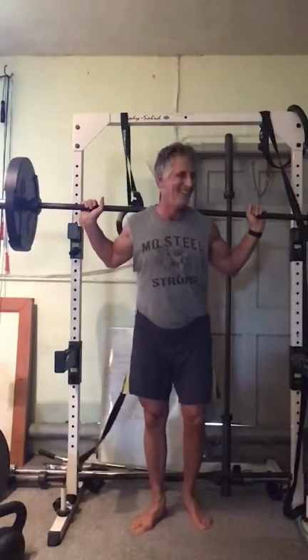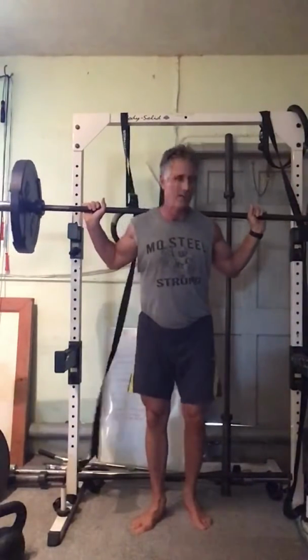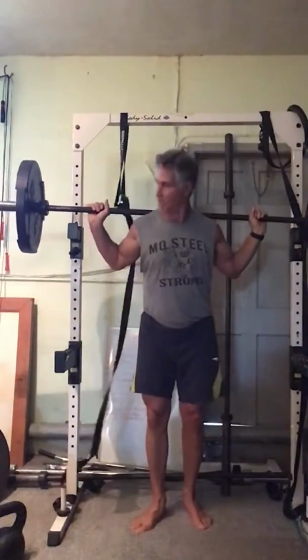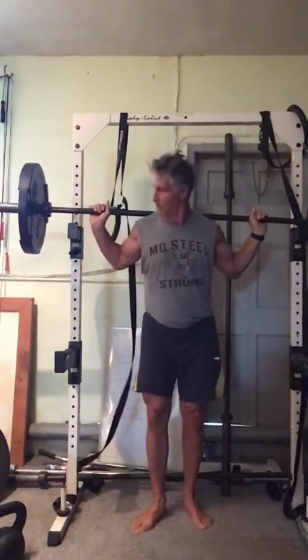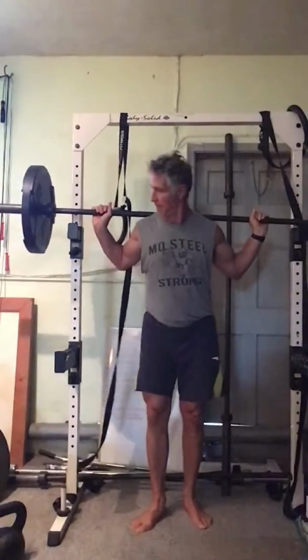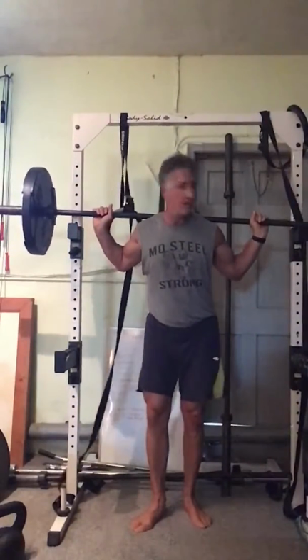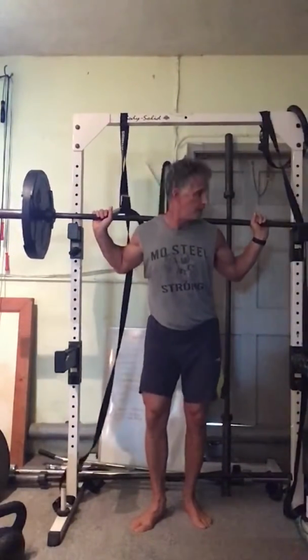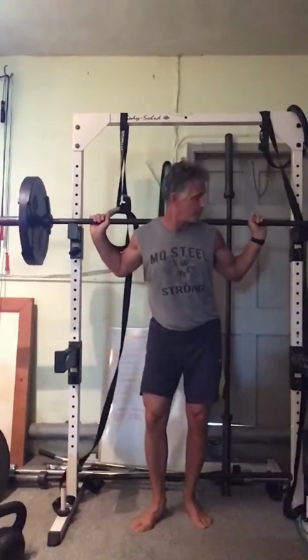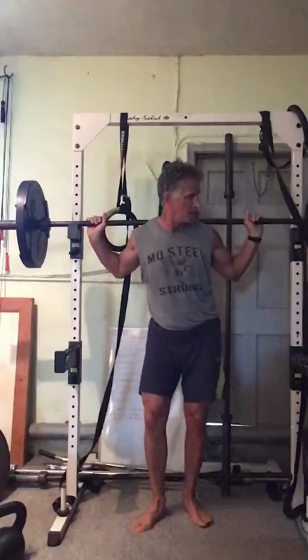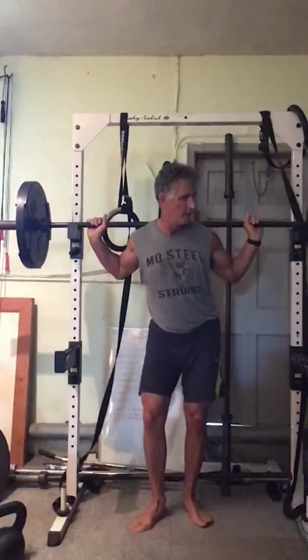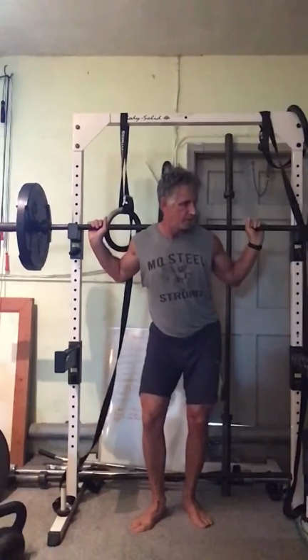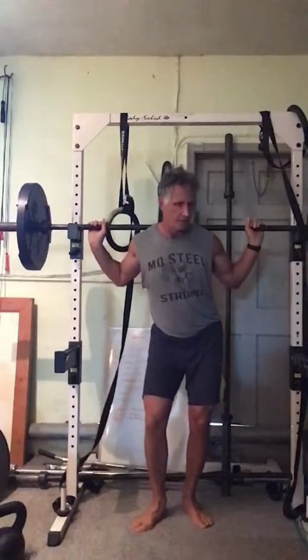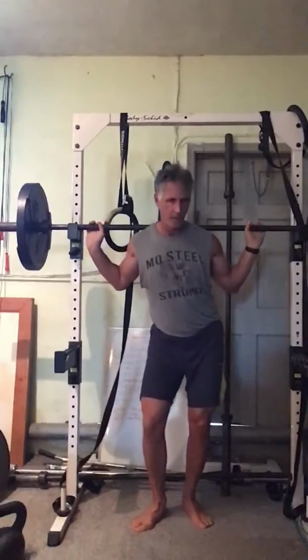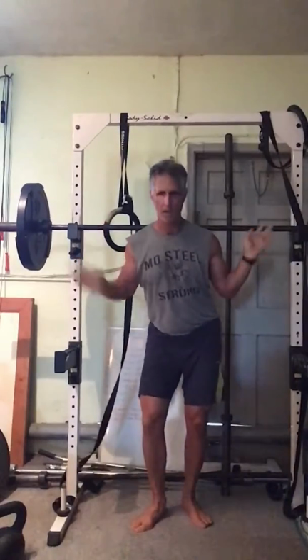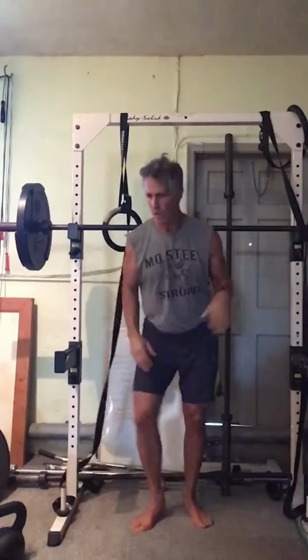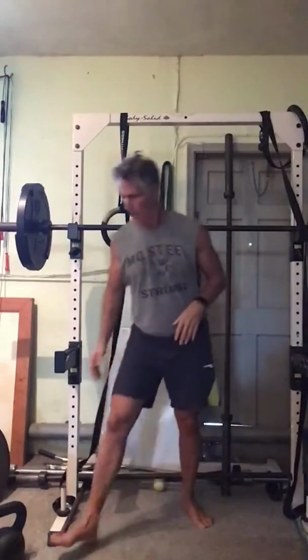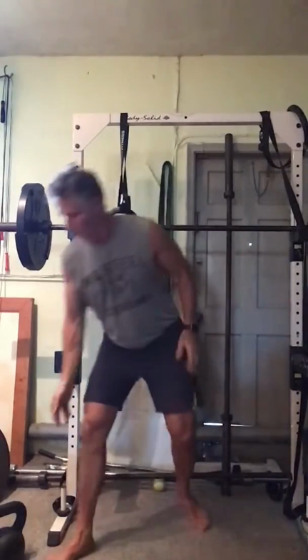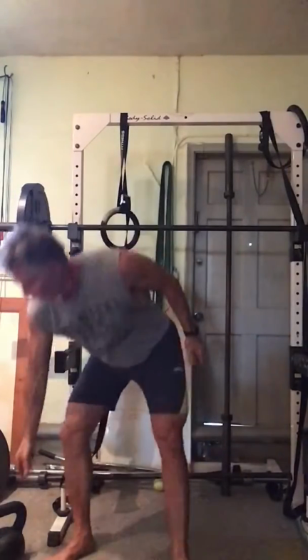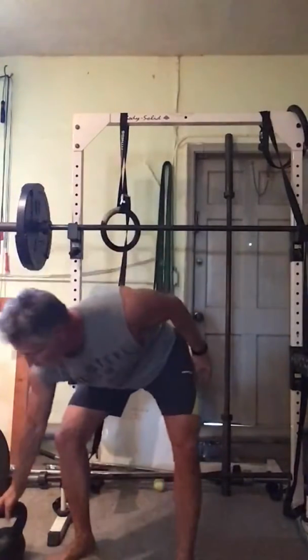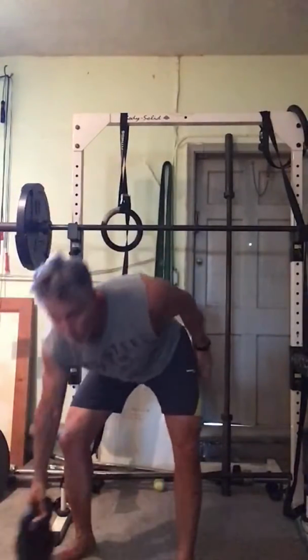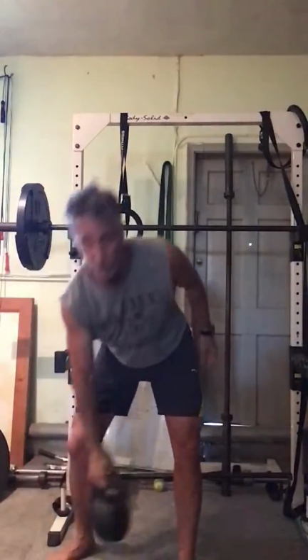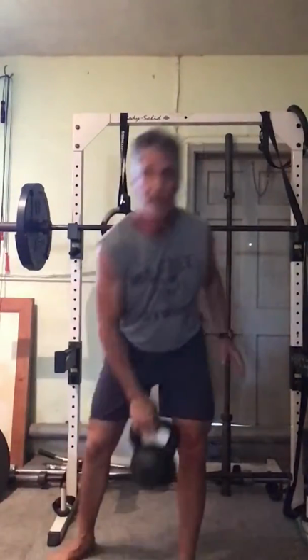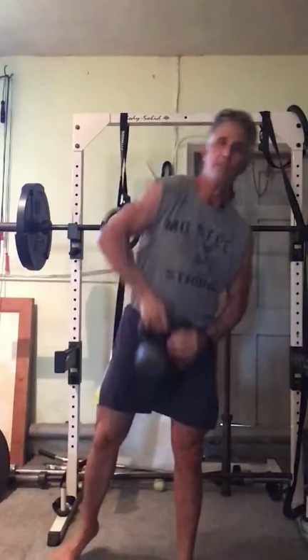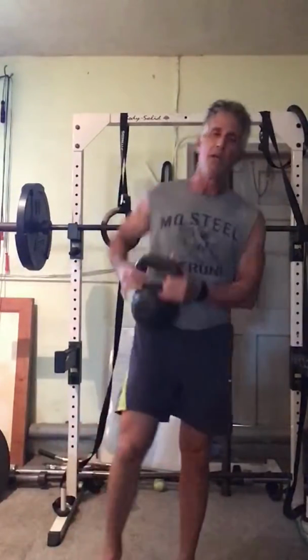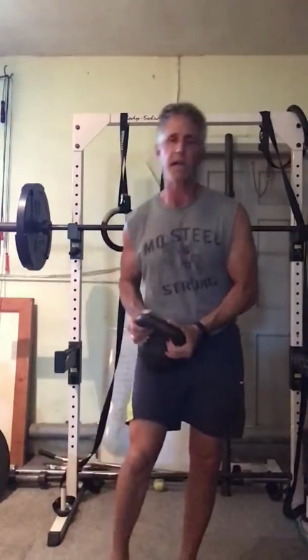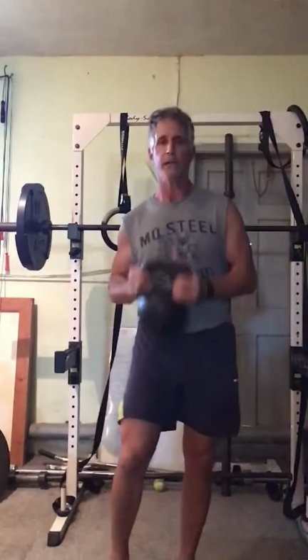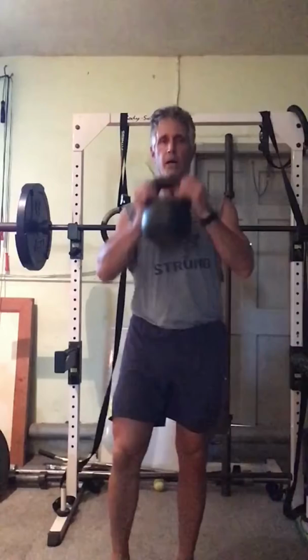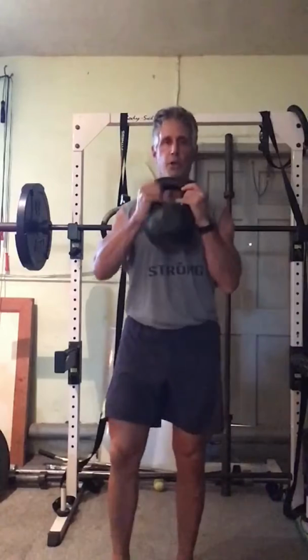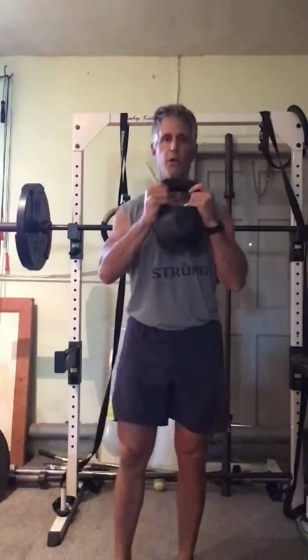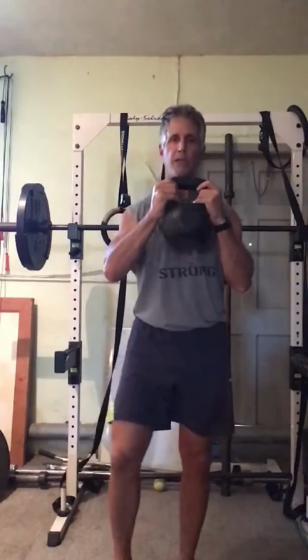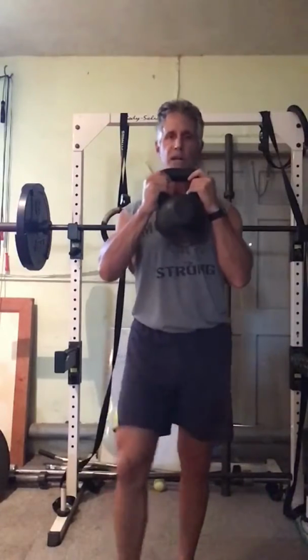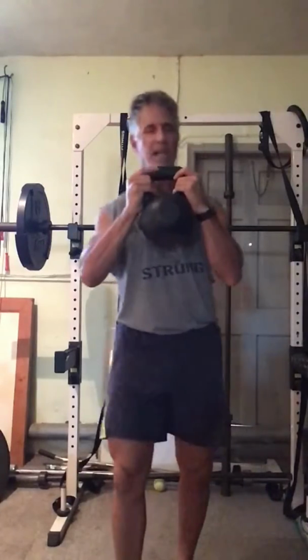So as I set this back, we also have a kettlebell. You could do goblet squats again.